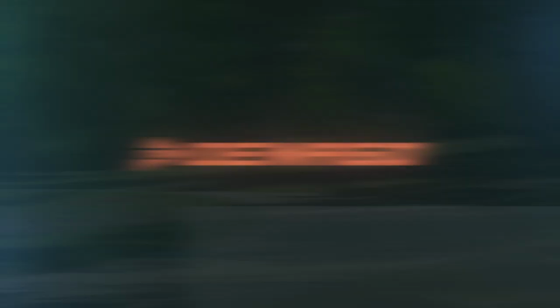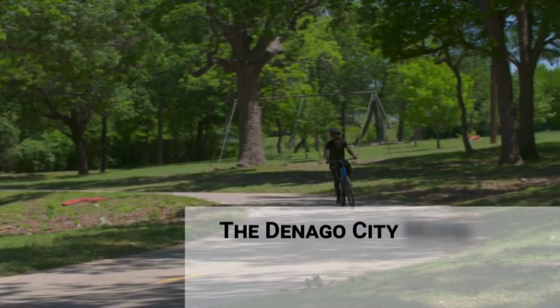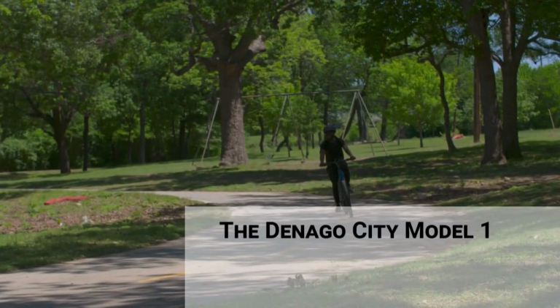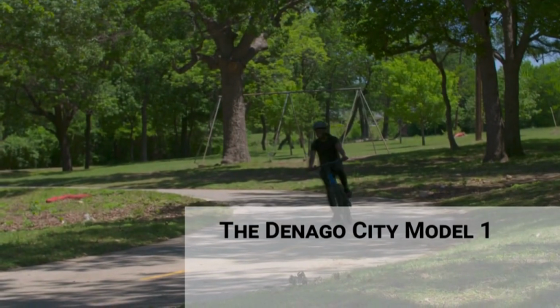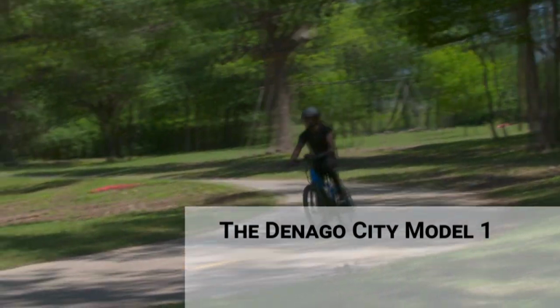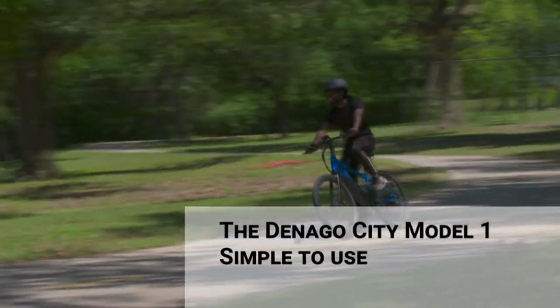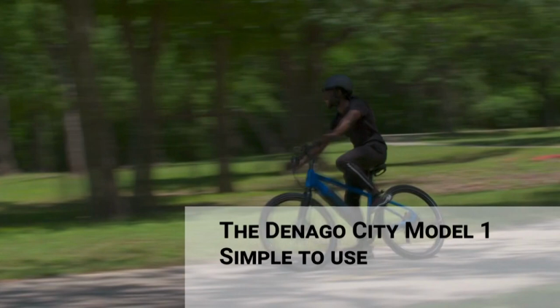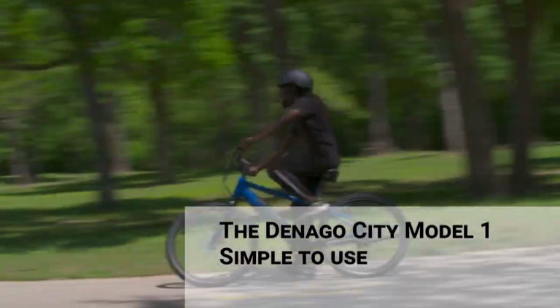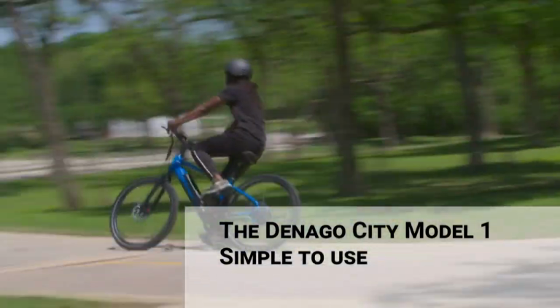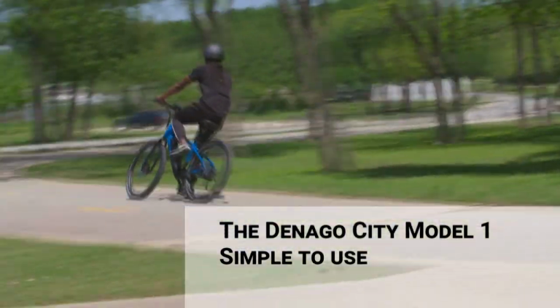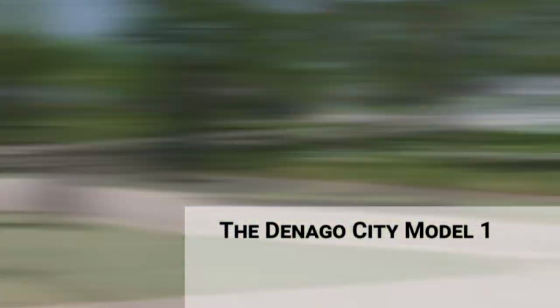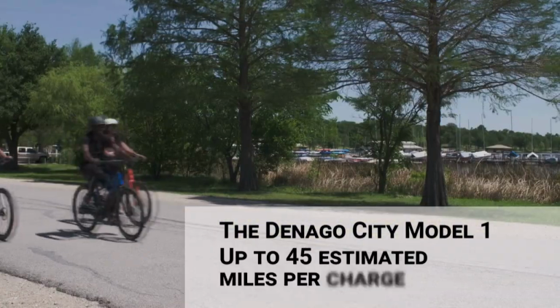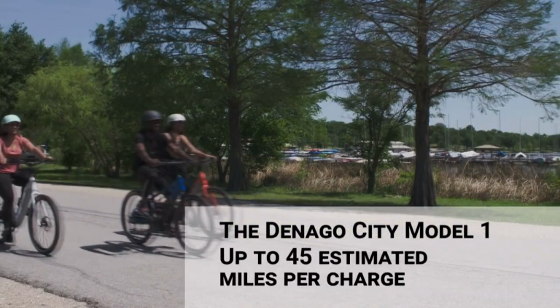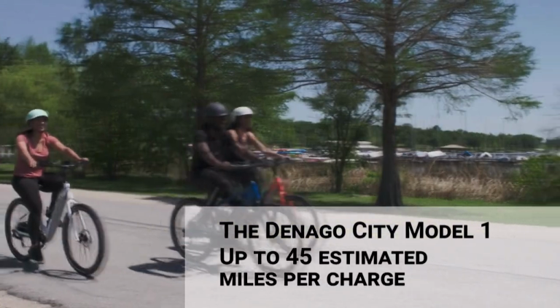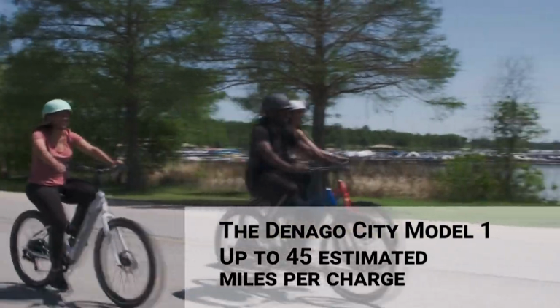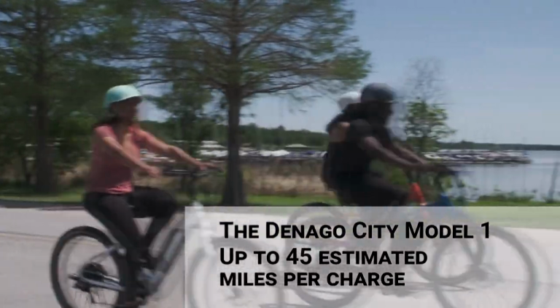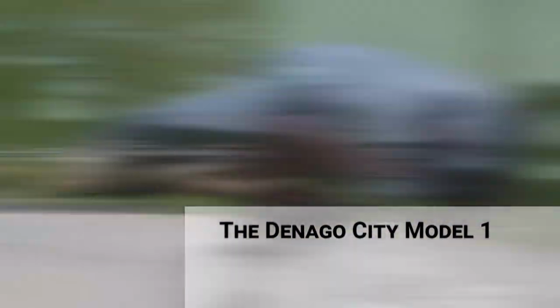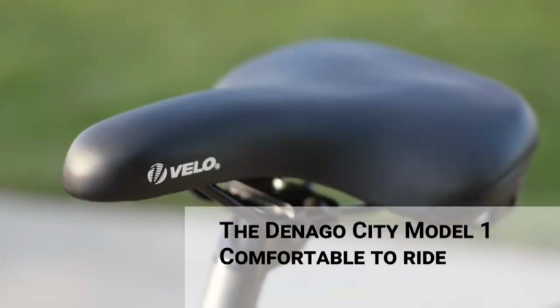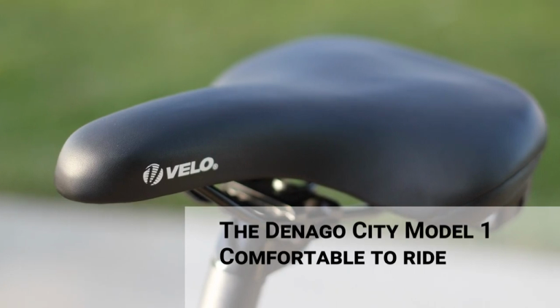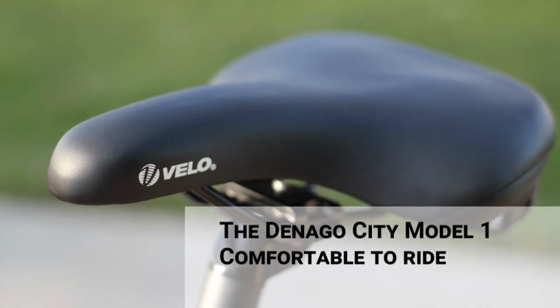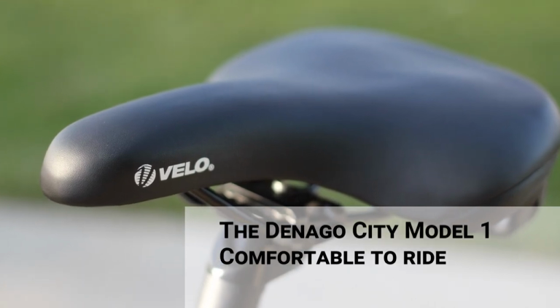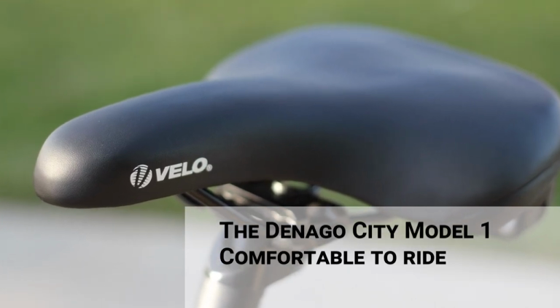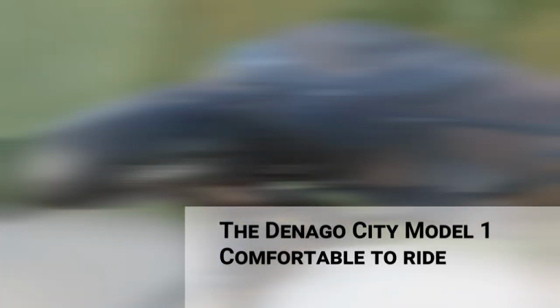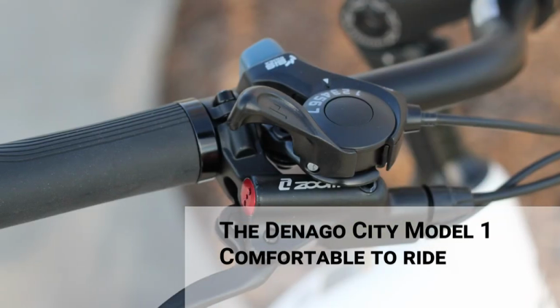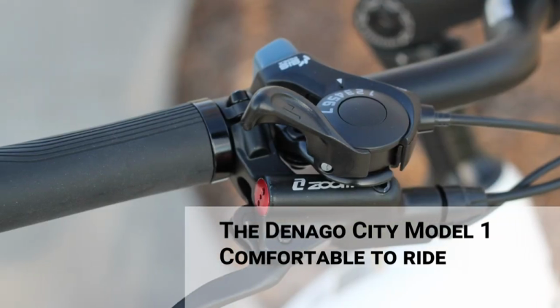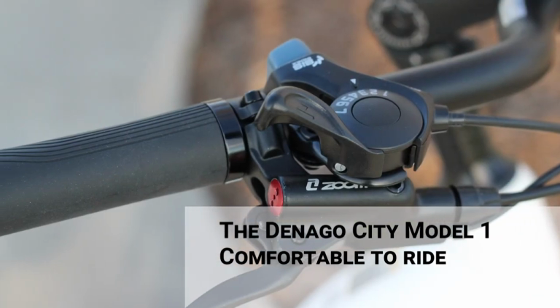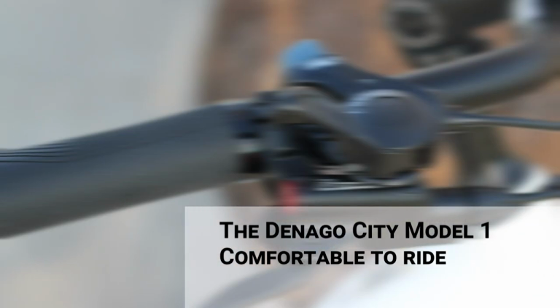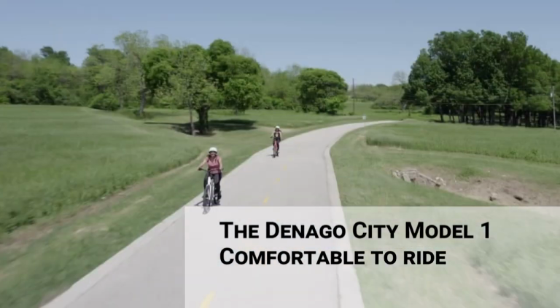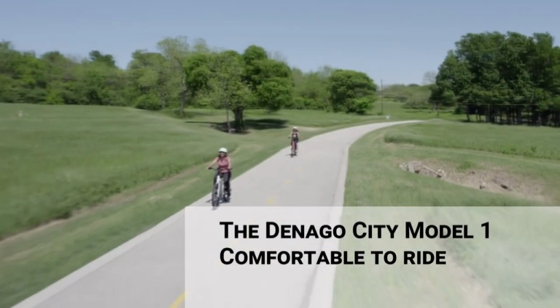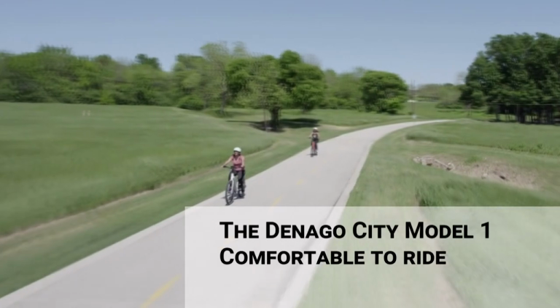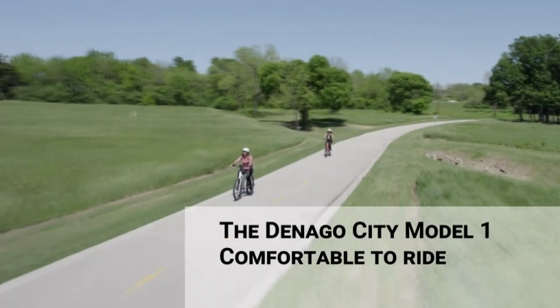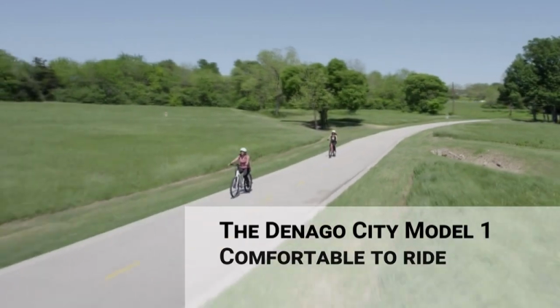The Denago City Model 1 is an extremely comfortable, simple-to-use e-bike. This e-bike will provide miles of riding fun. An upright riding position, cushy saddle, and ergonomic grips keep you comfortable so you can focus on exploring the world around you.